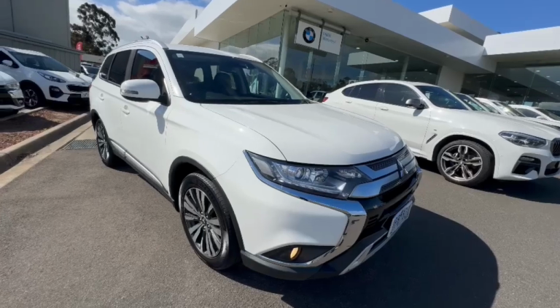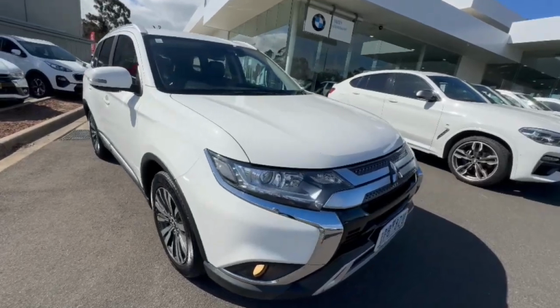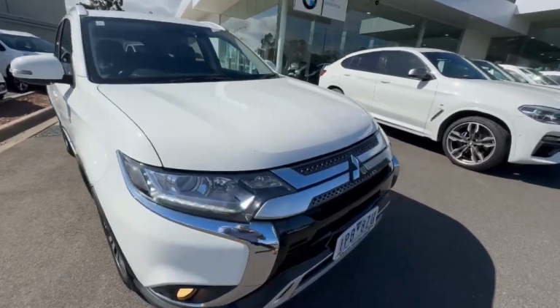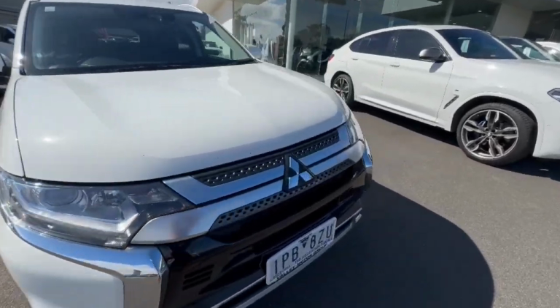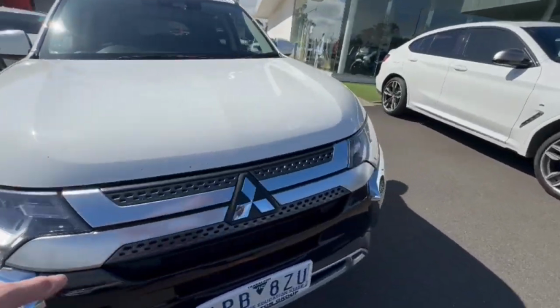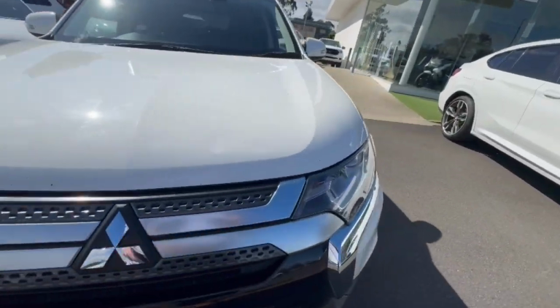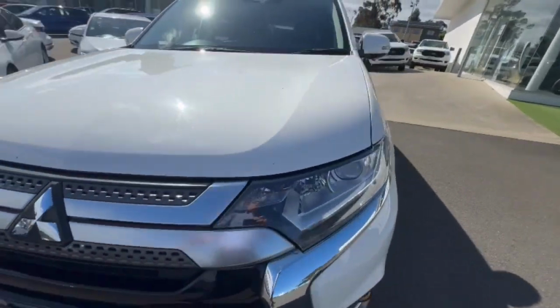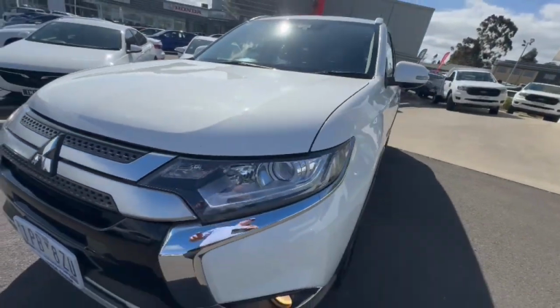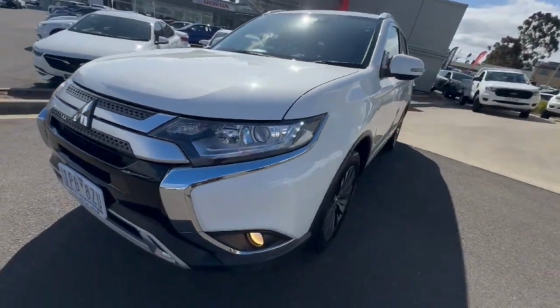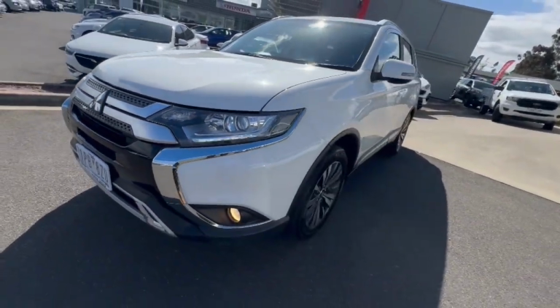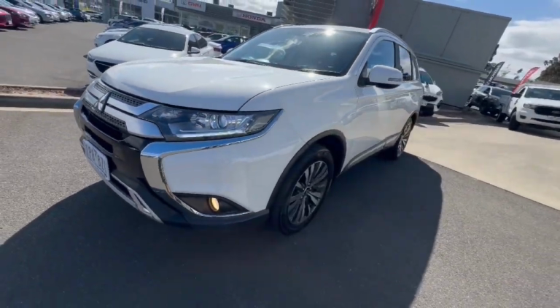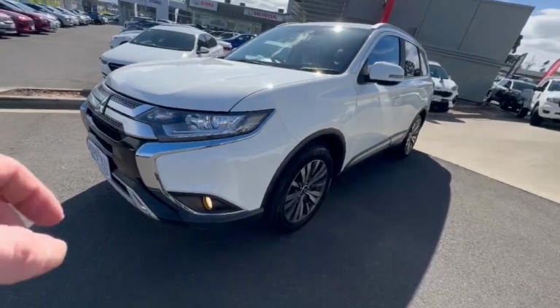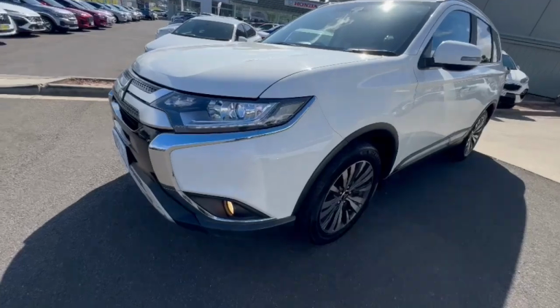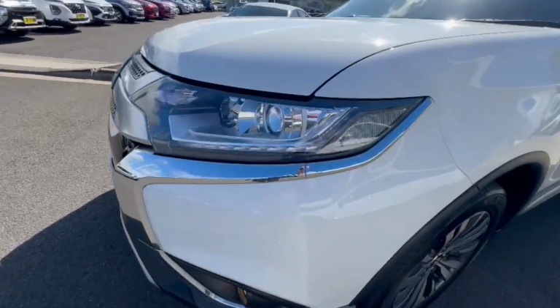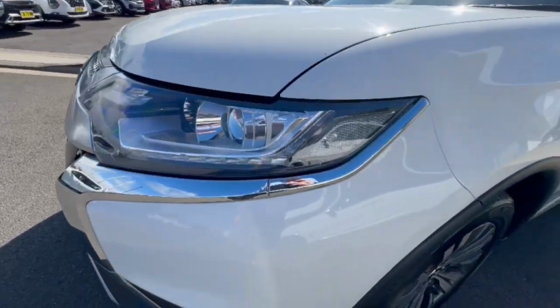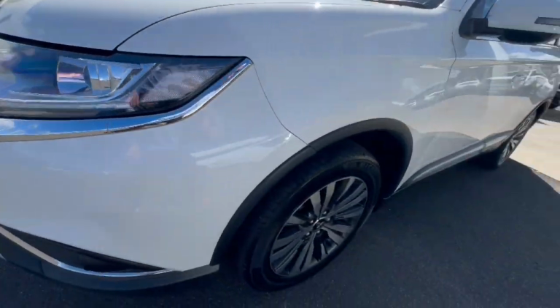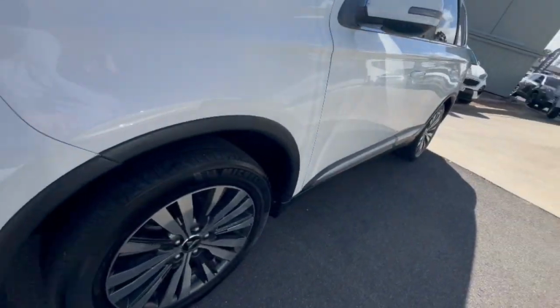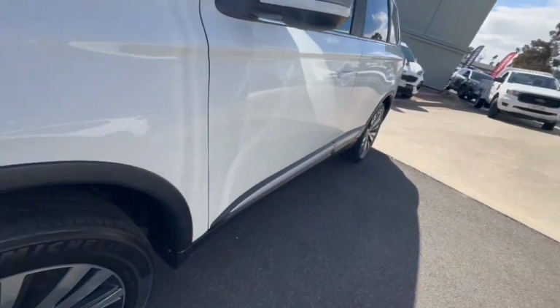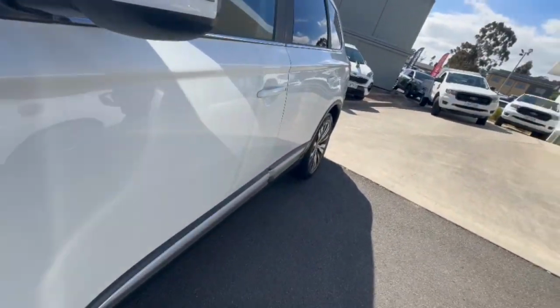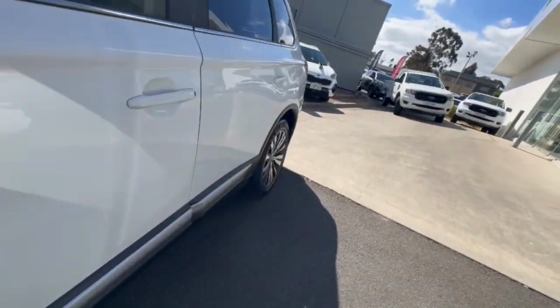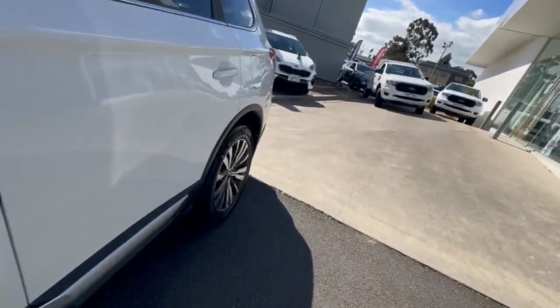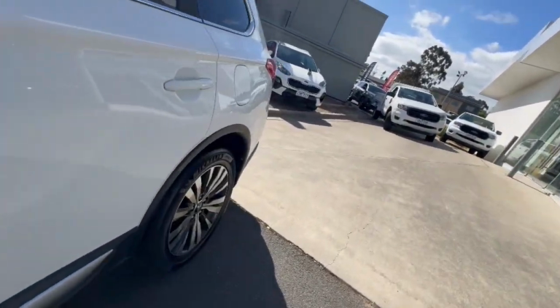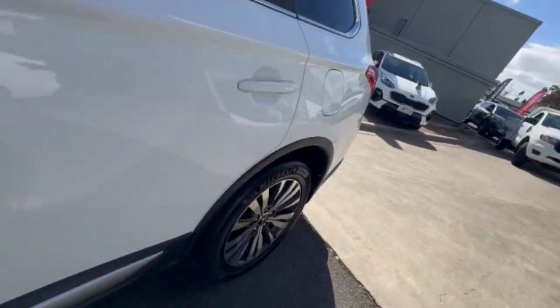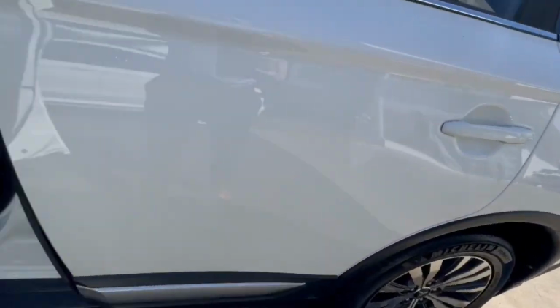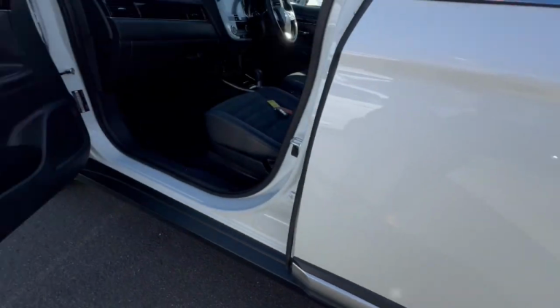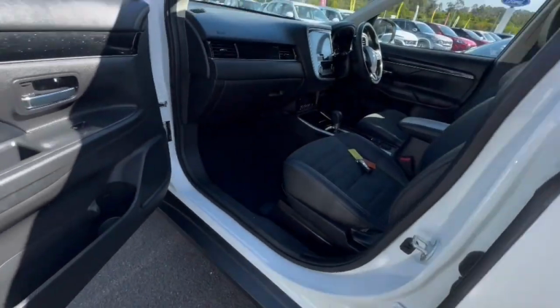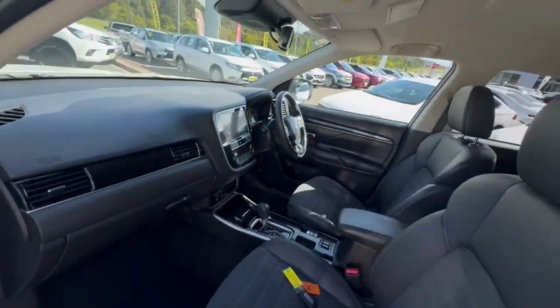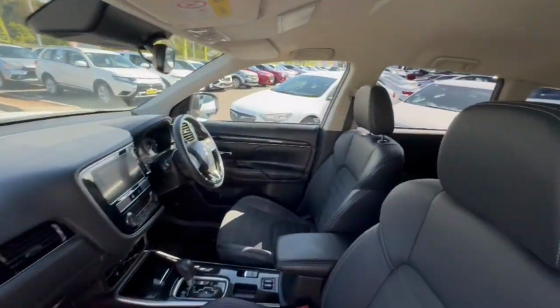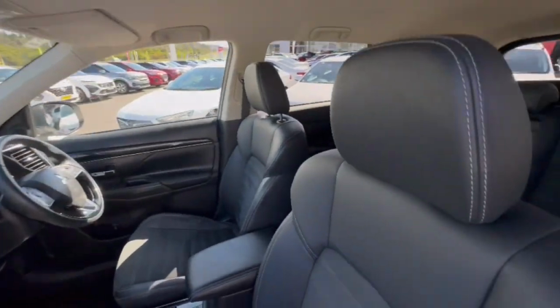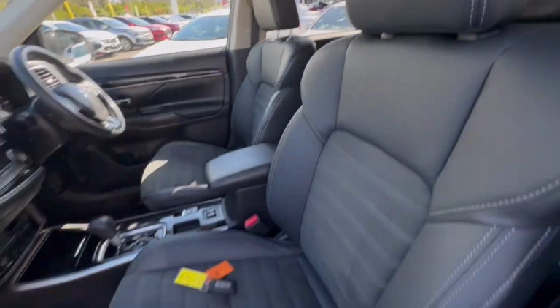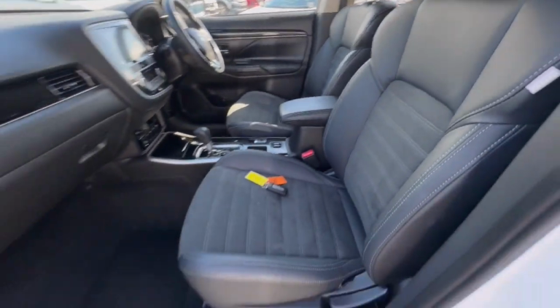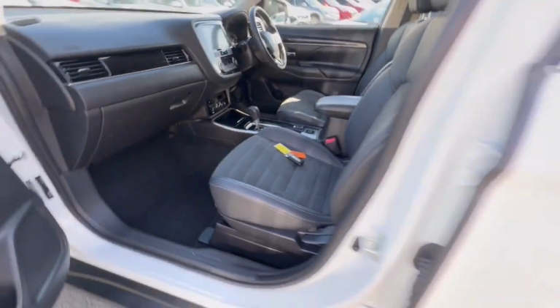Hey guys, thanks for checking out our Mitsubishi Outlander LS. This one's got your front sensors, protection-style headlights, alloy wheels, and coming down to the side it does have your keyless entry and leather and suede trim.